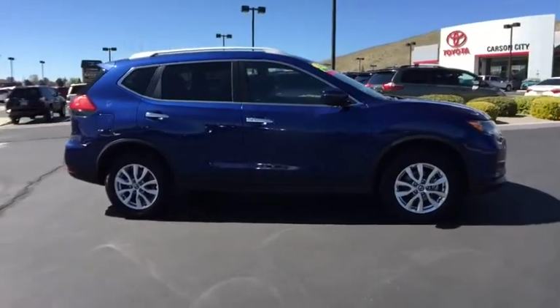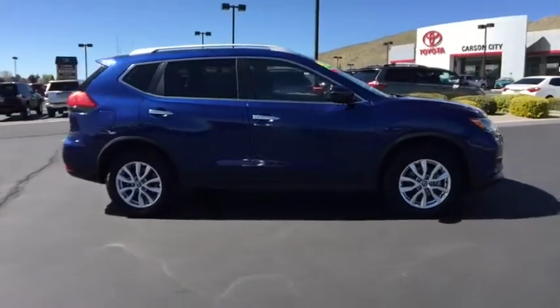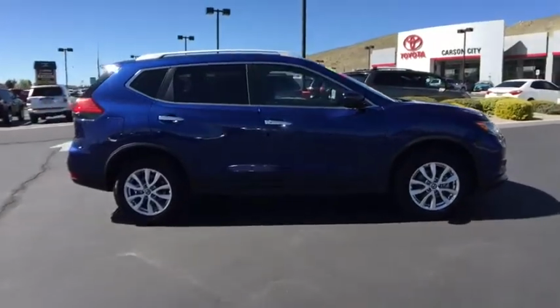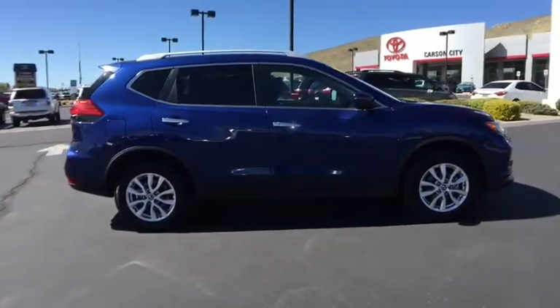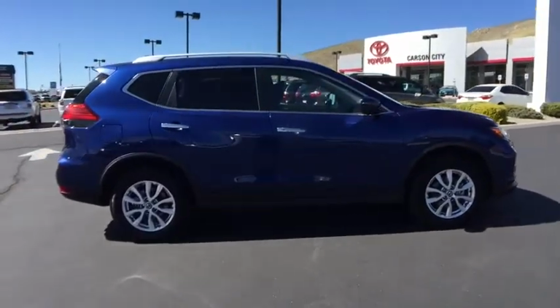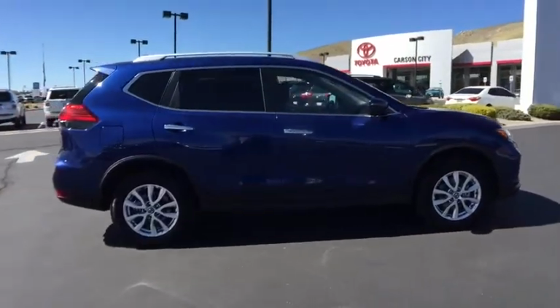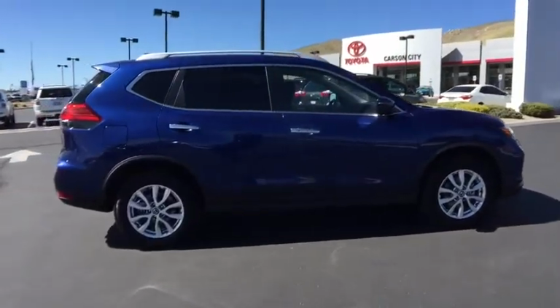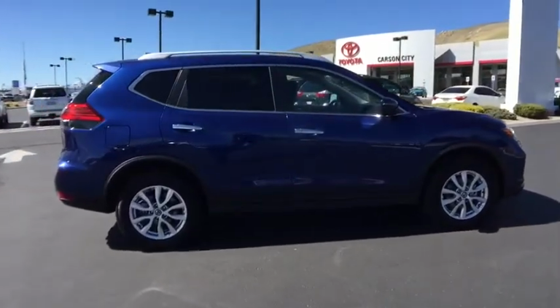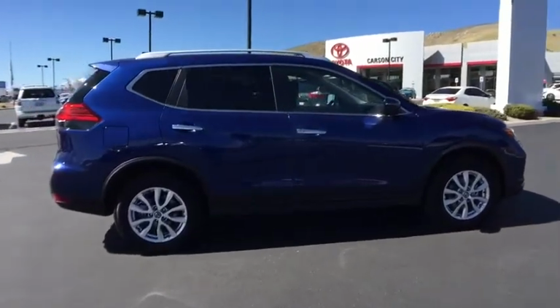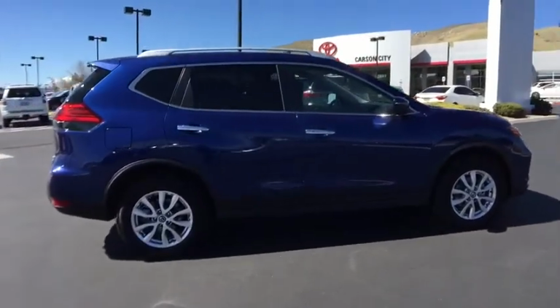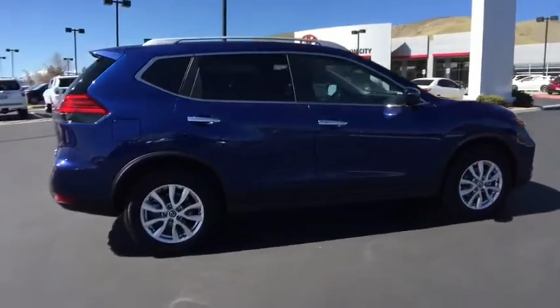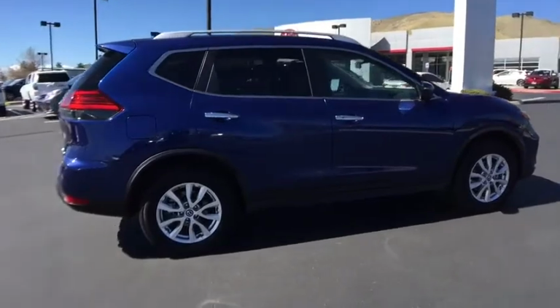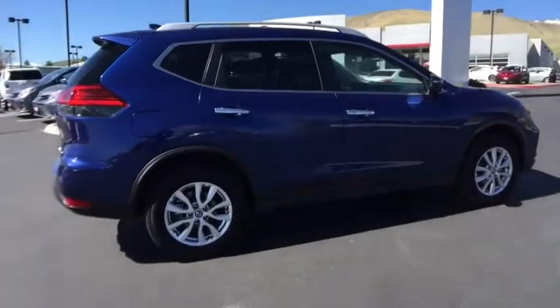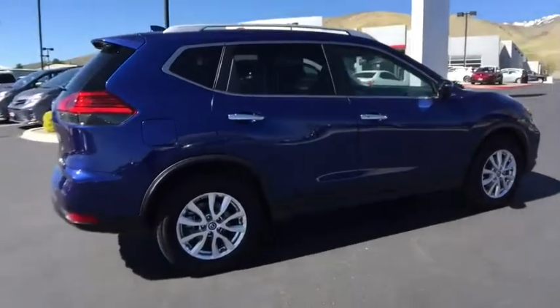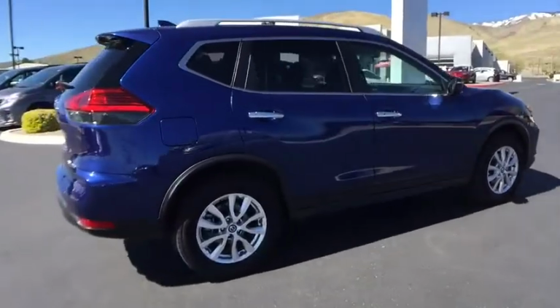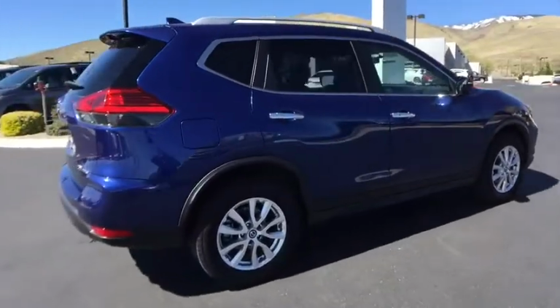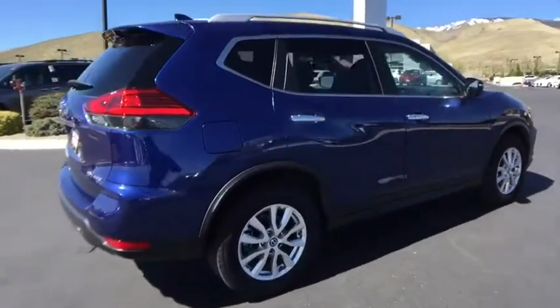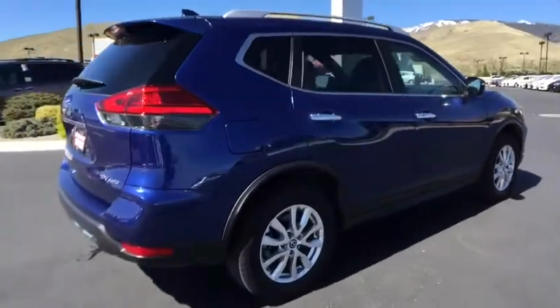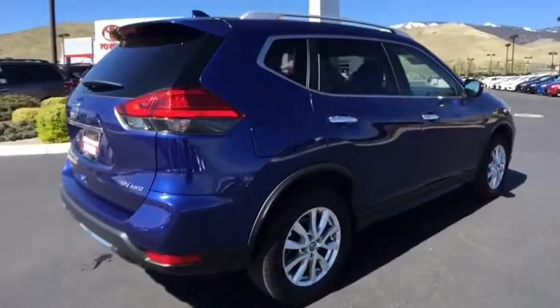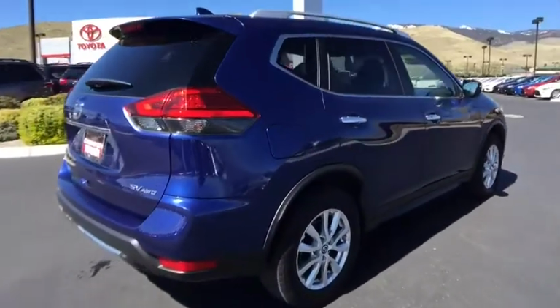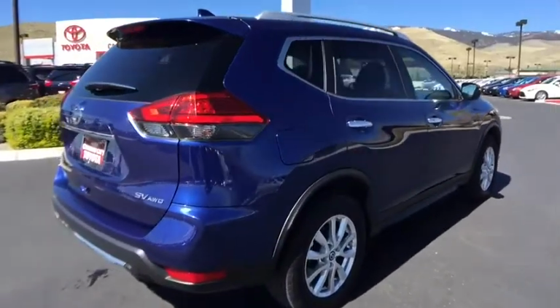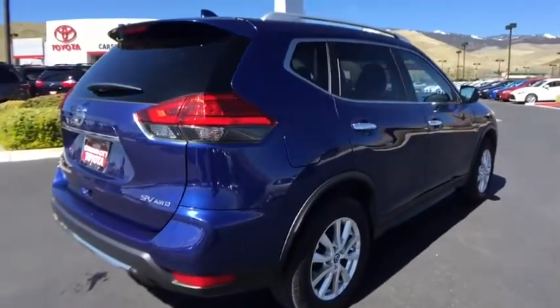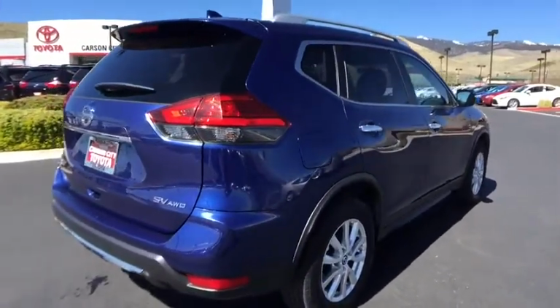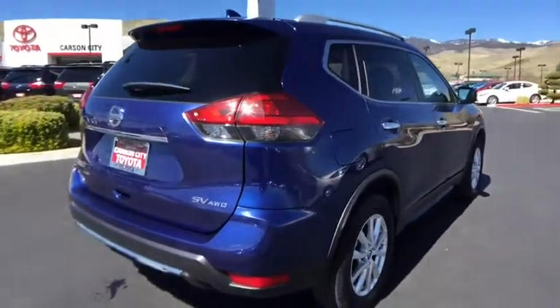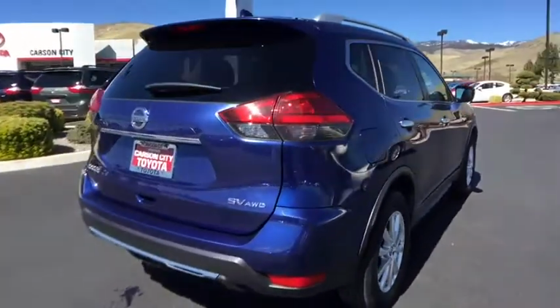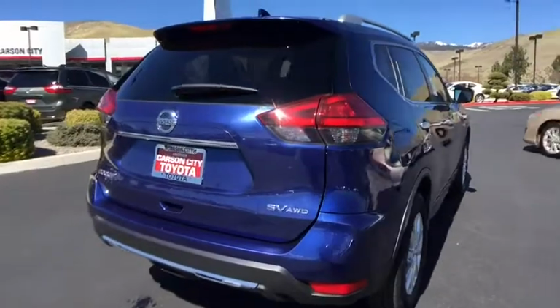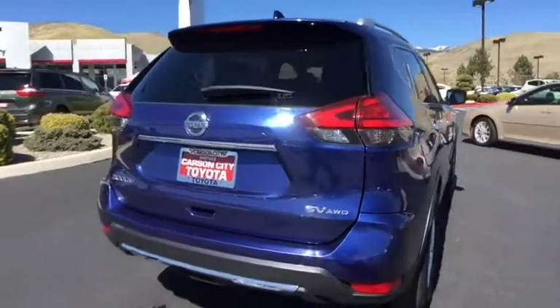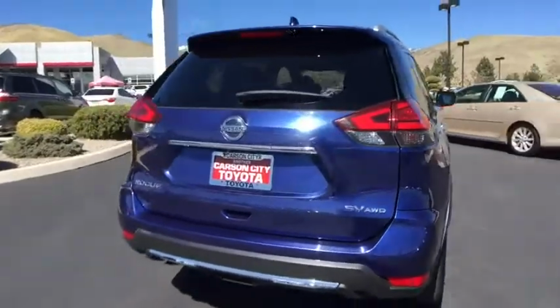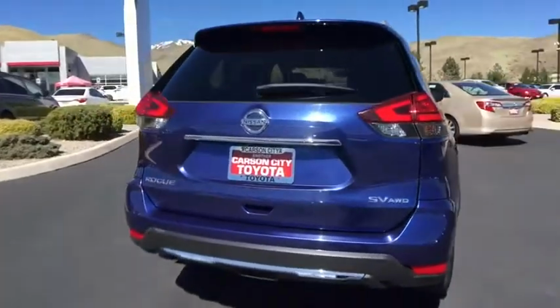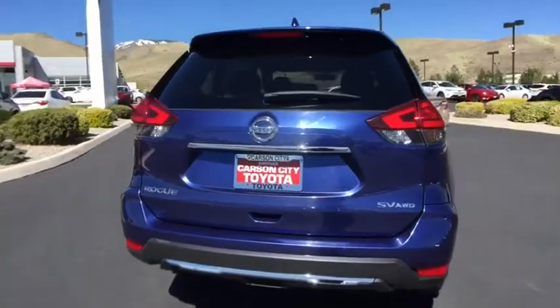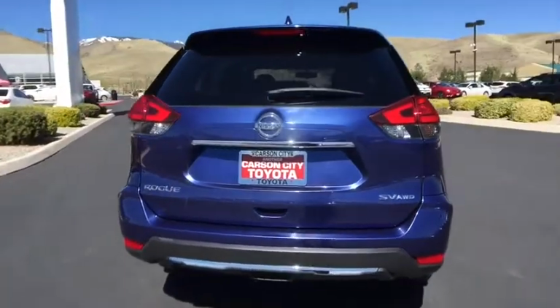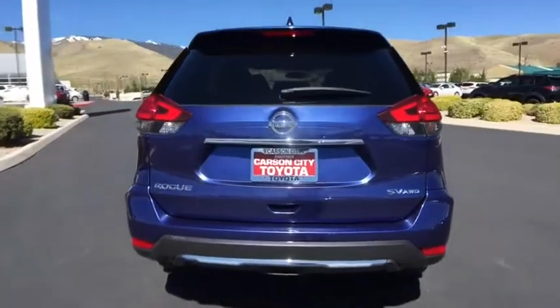This vehicle has less than 30,000 miles. Here are some of this vehicle's great options: traction control, all-wheel drive, stability control, keyless entry, and anti-lock braking system.